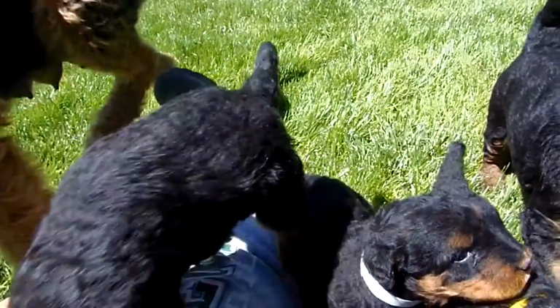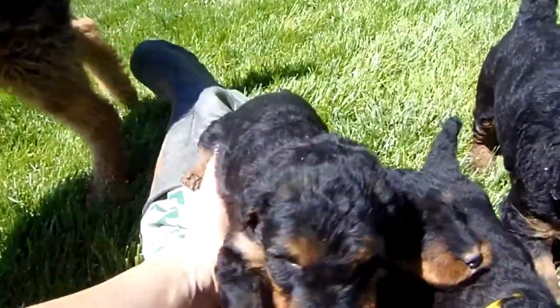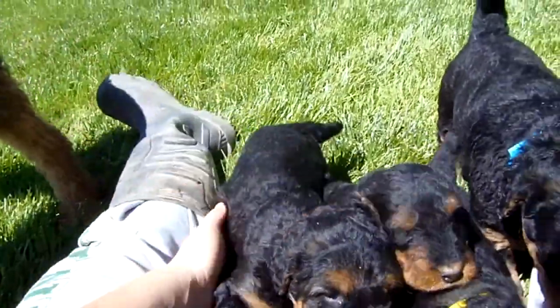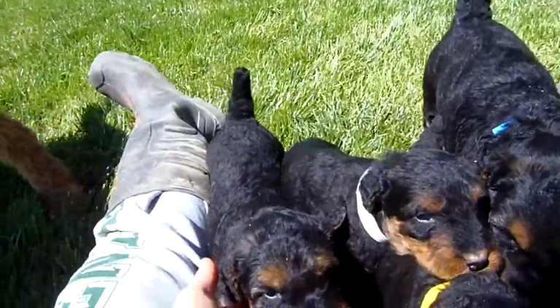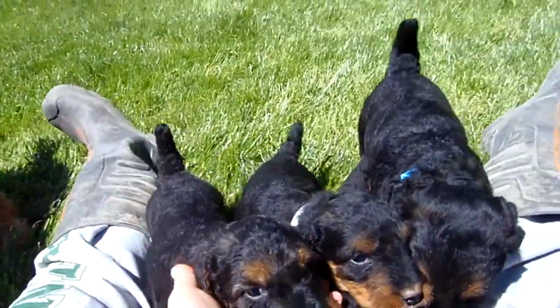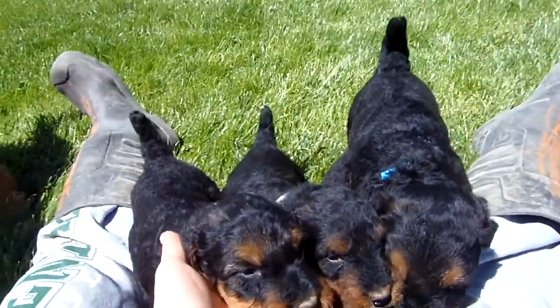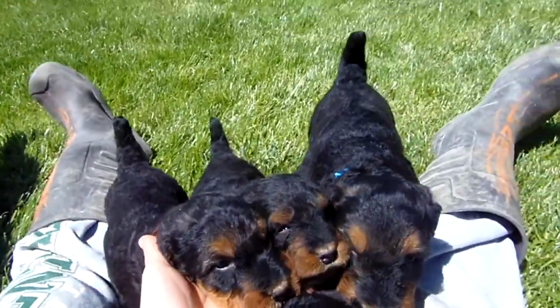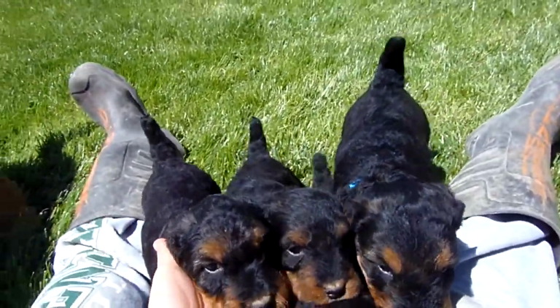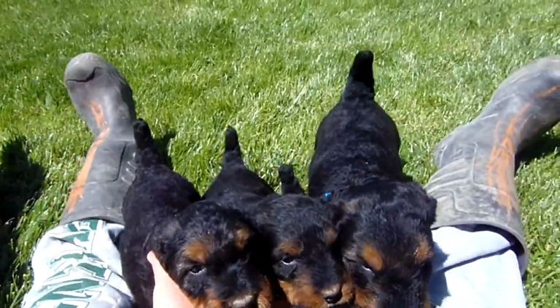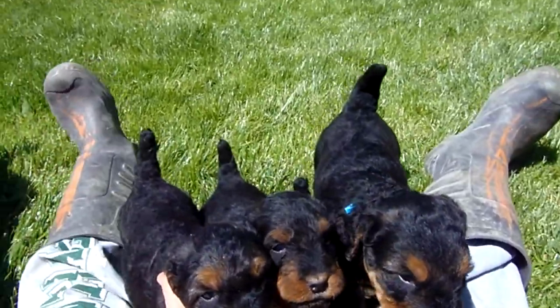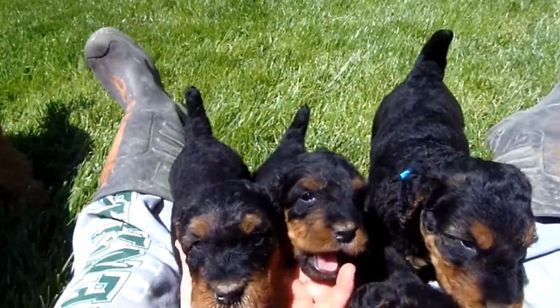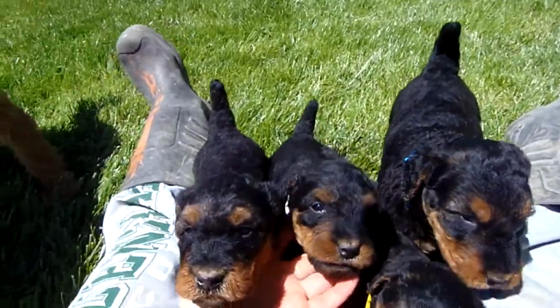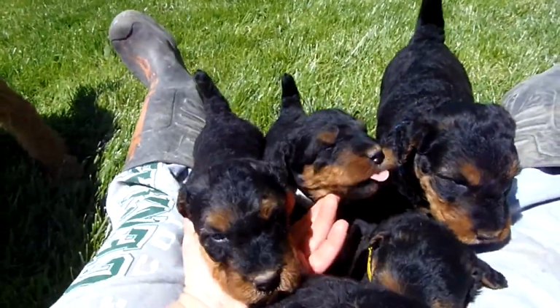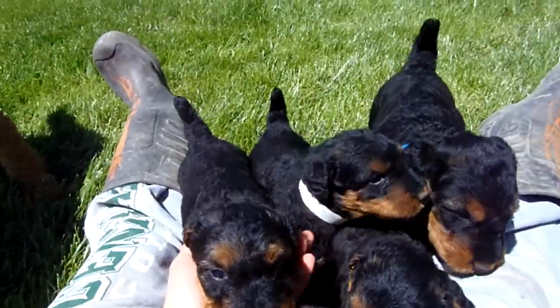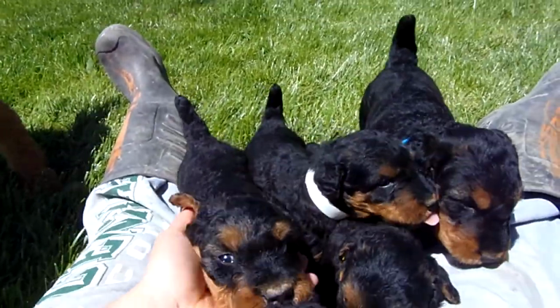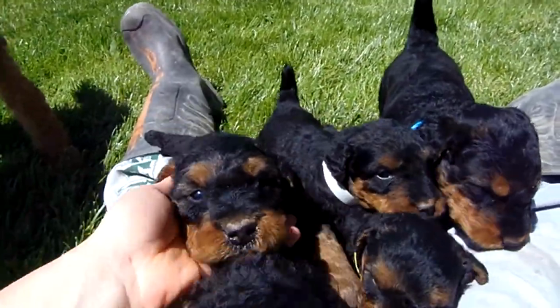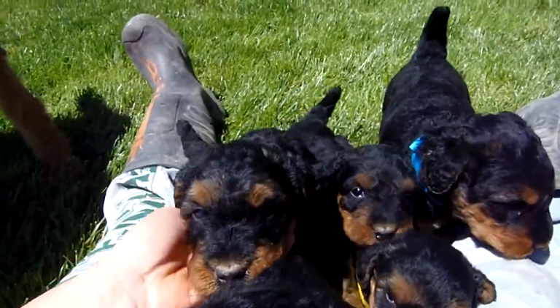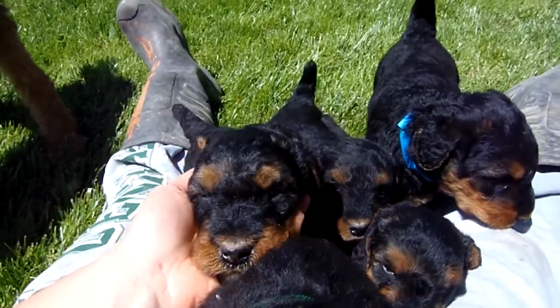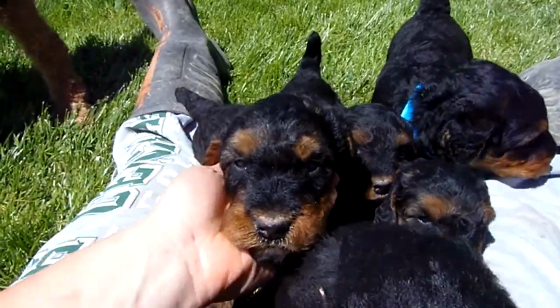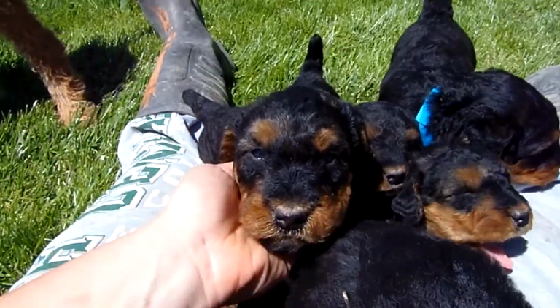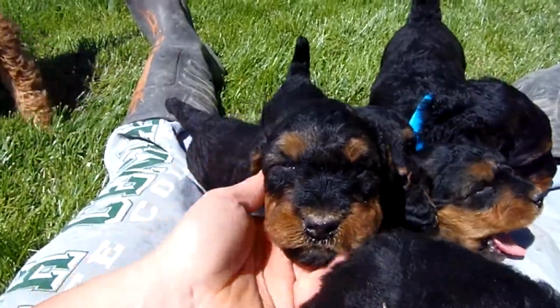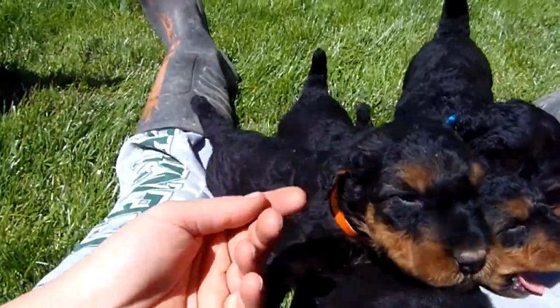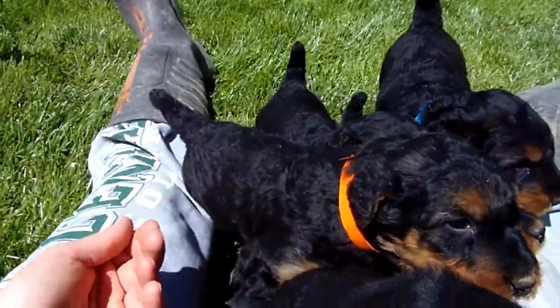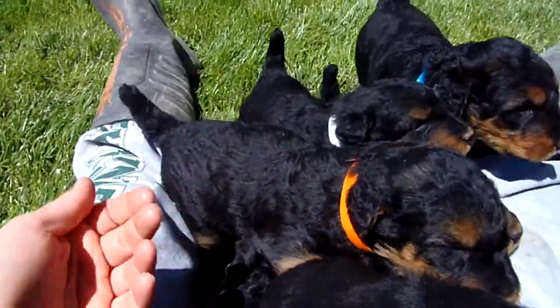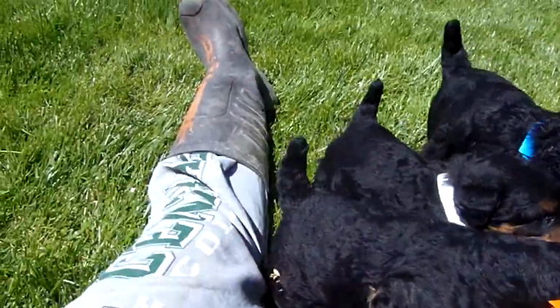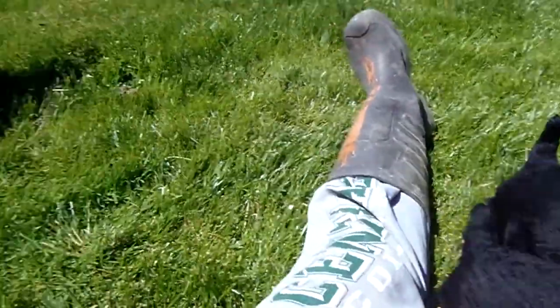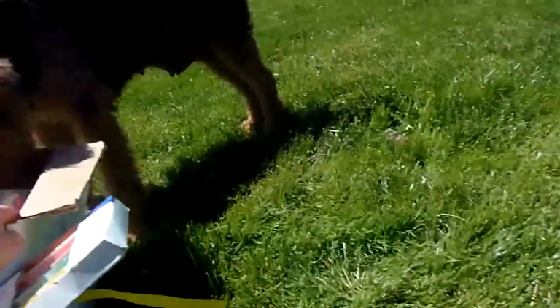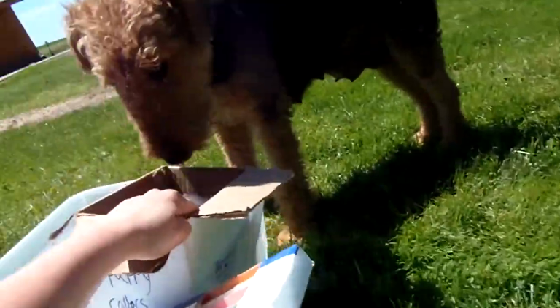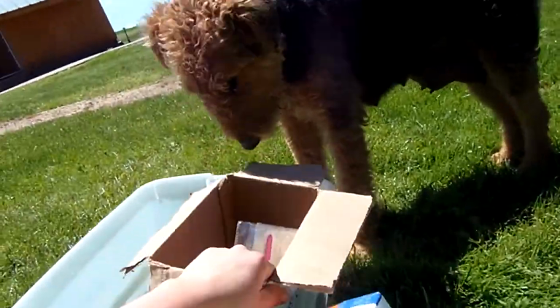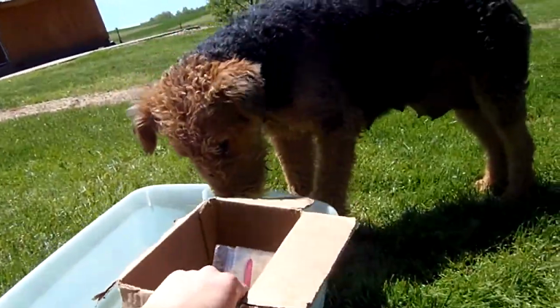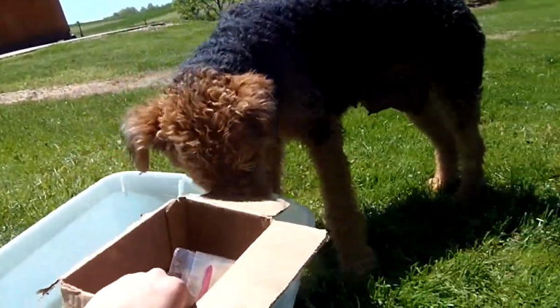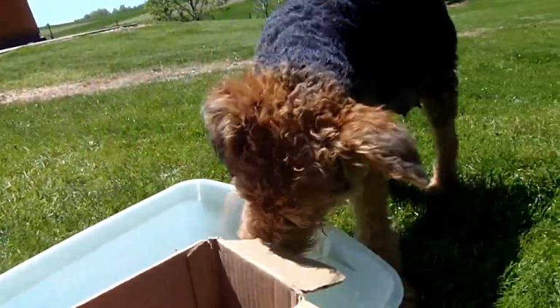You guys don't even want to go out, do you? They've never been out in the grass before, so this is kind of a new one. This is orange right here. Paisley's getting in my bucket of collars.